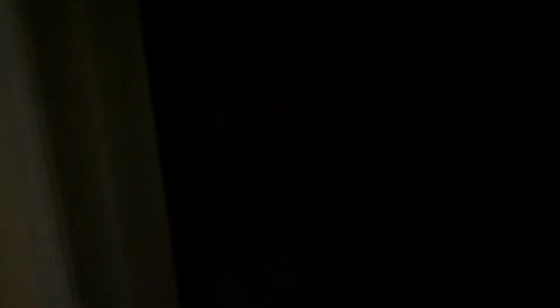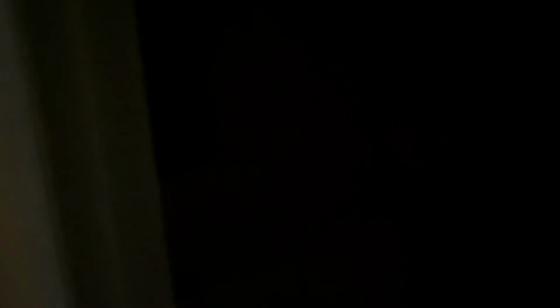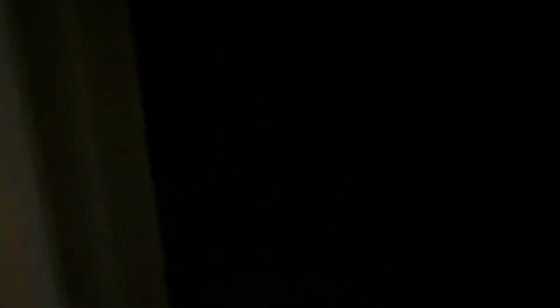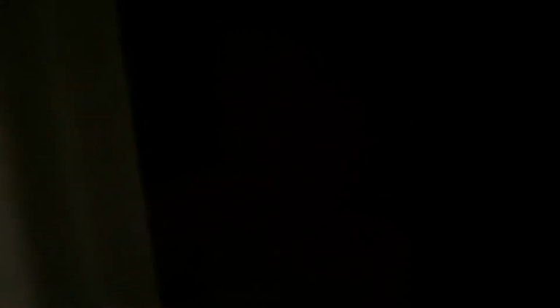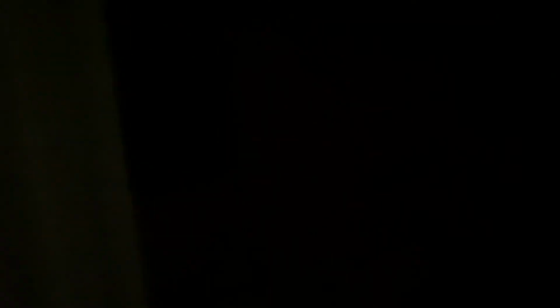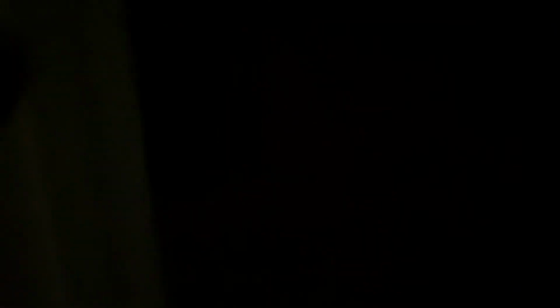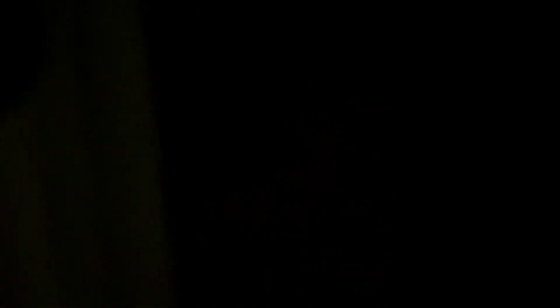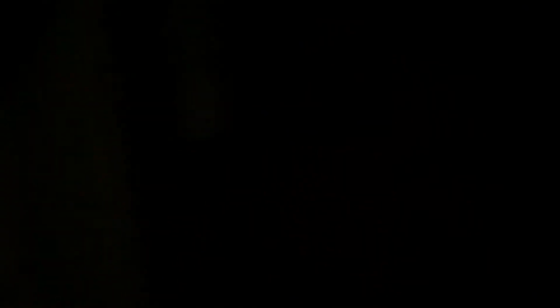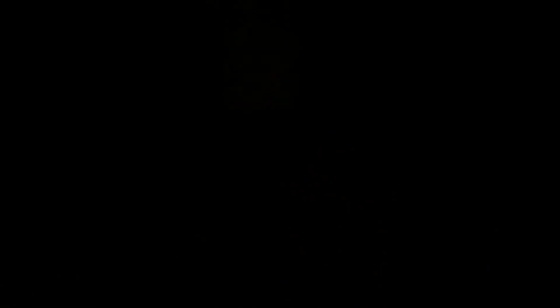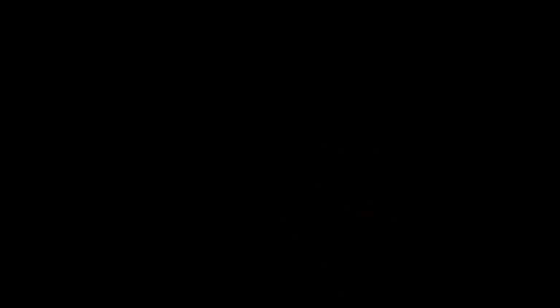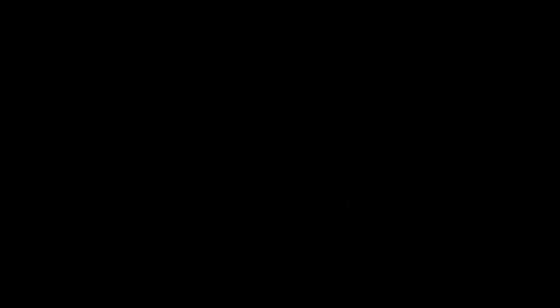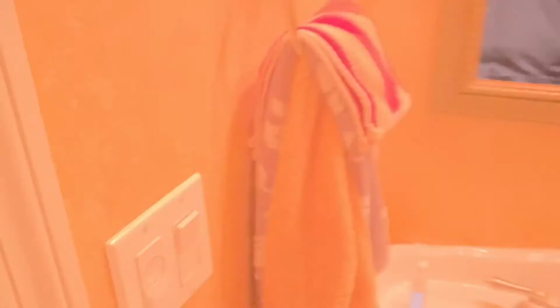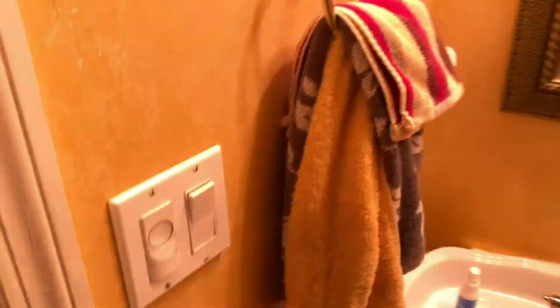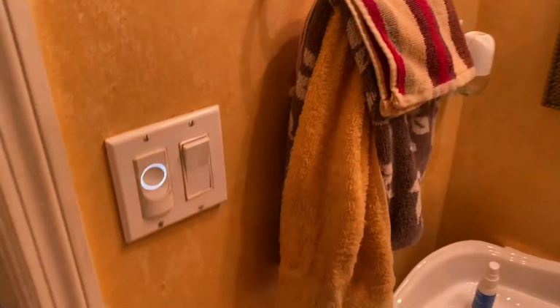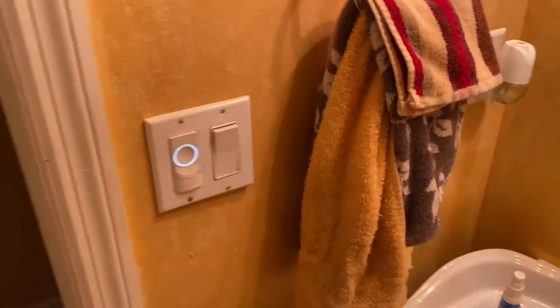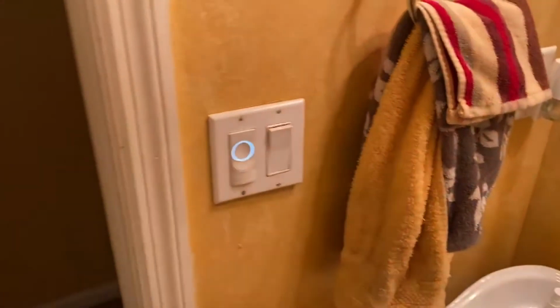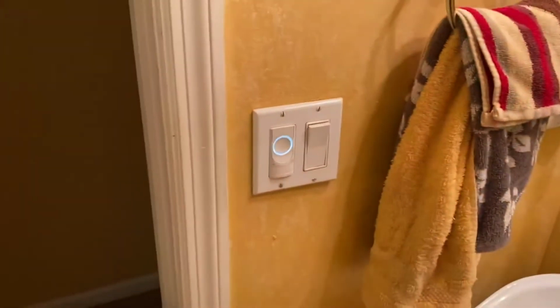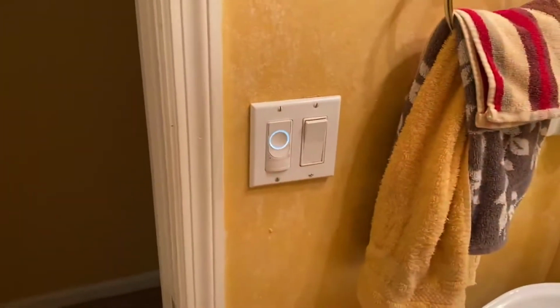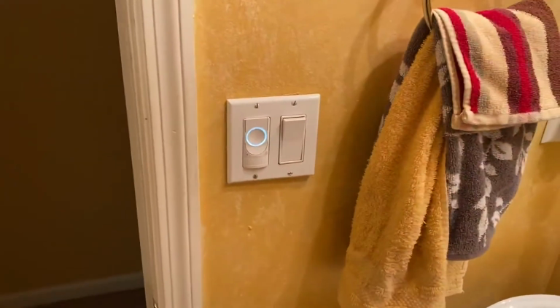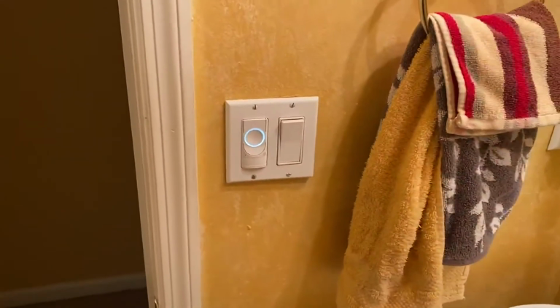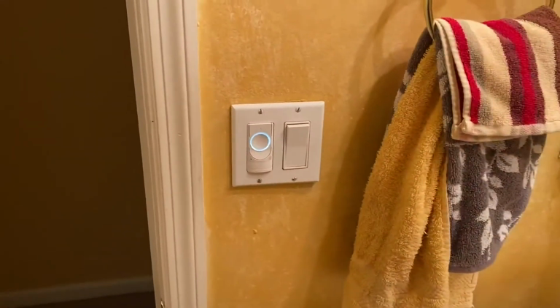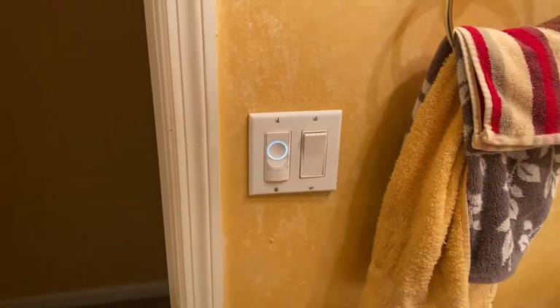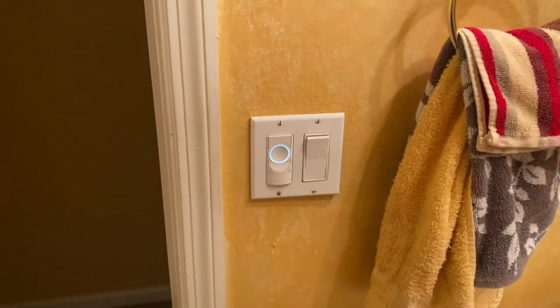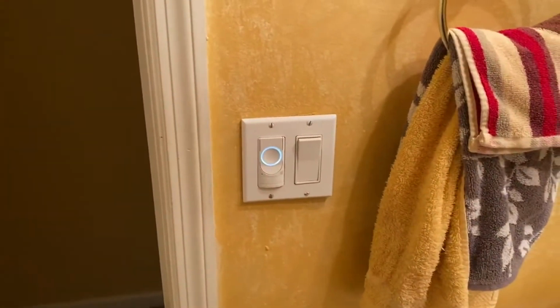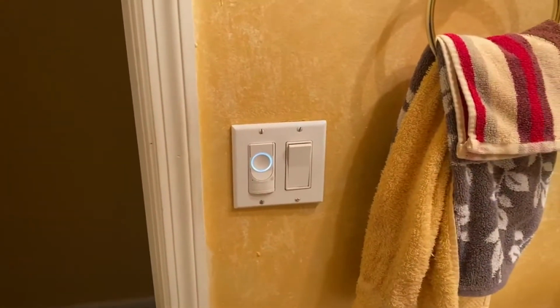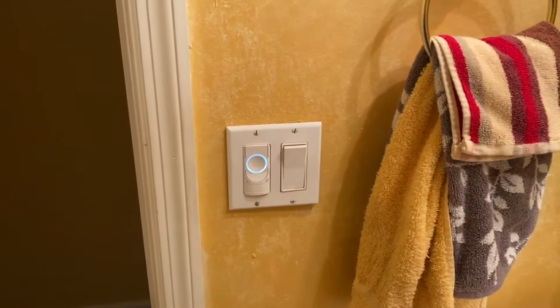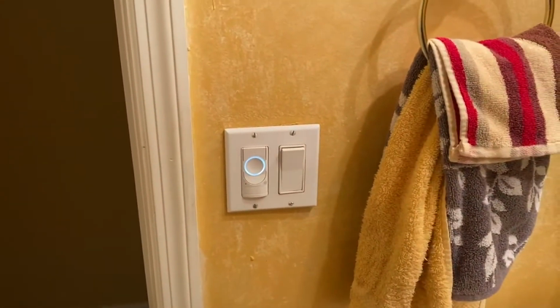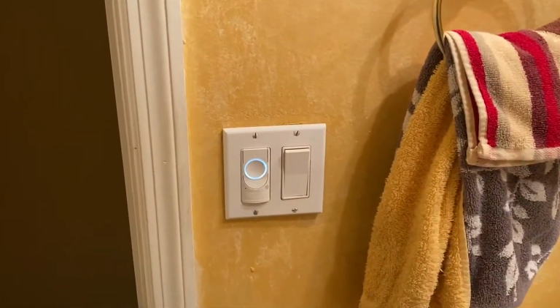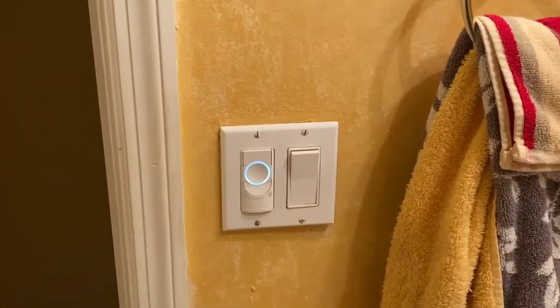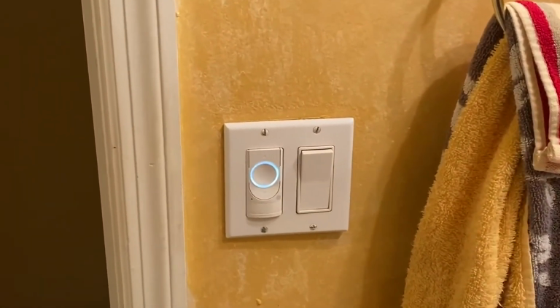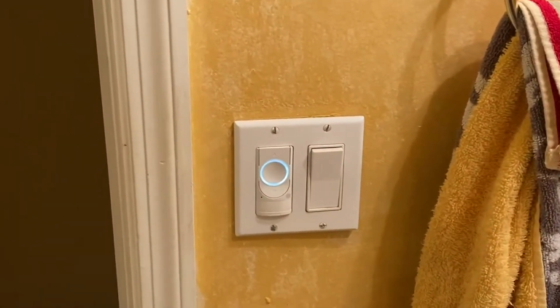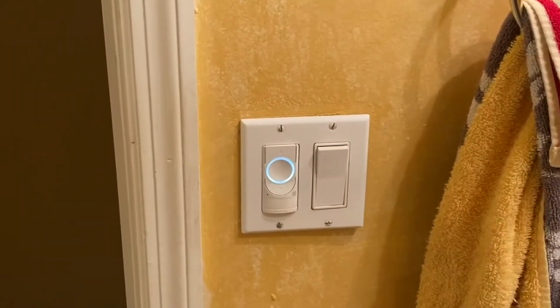I am reviewing this smart switch by GE right out of the box. This is what you get right here. I am standing right in front of it.